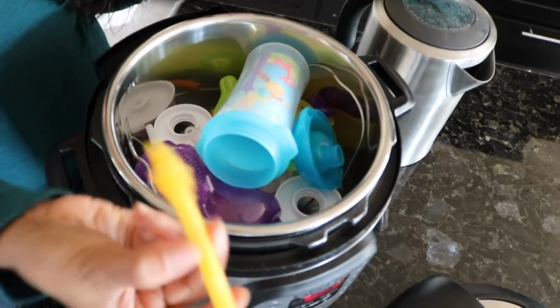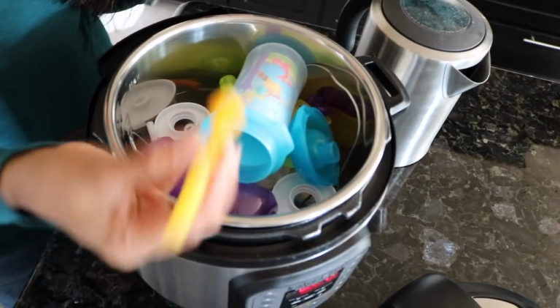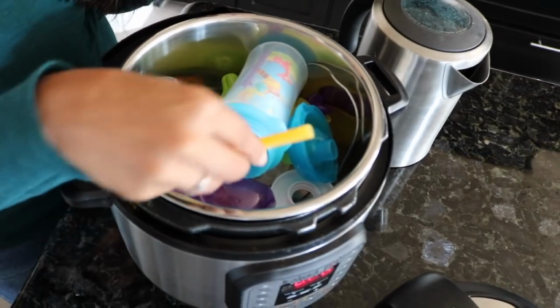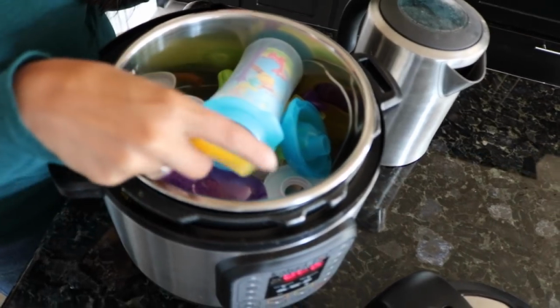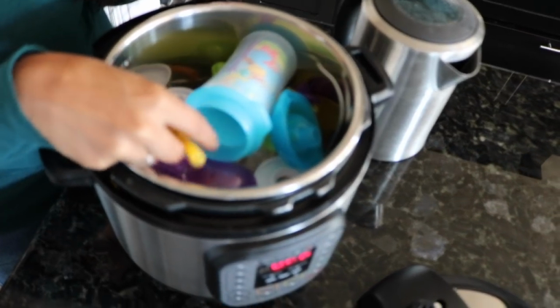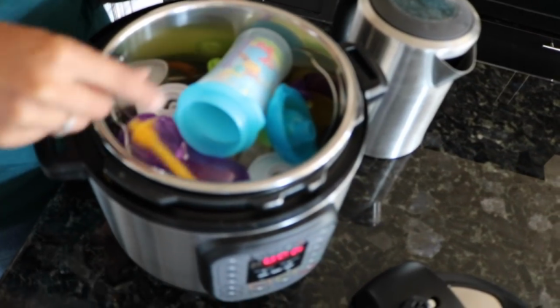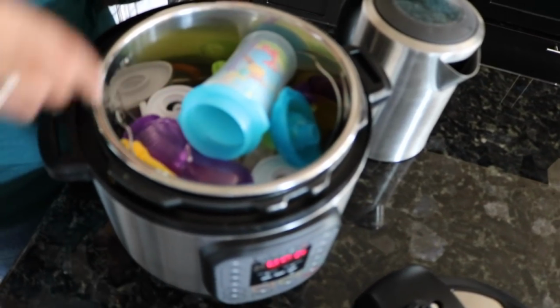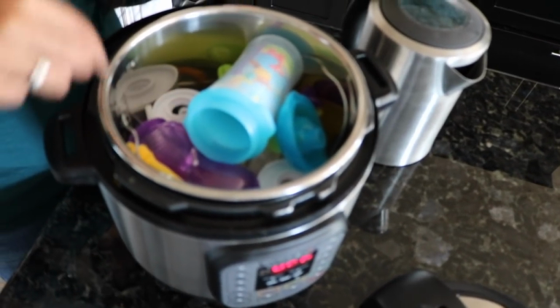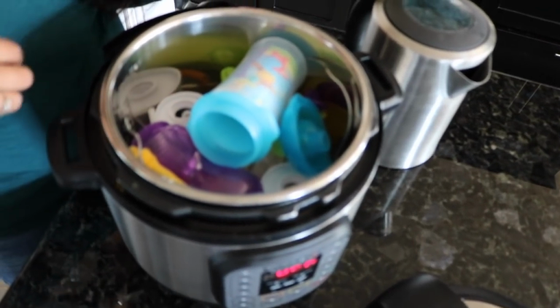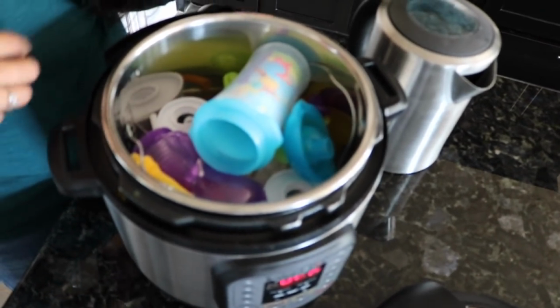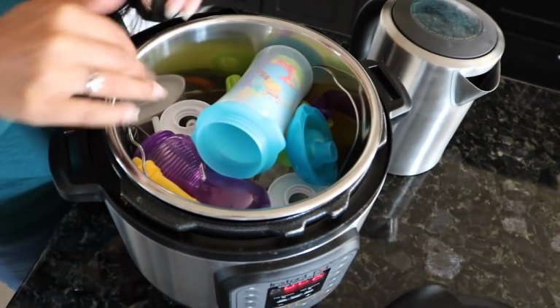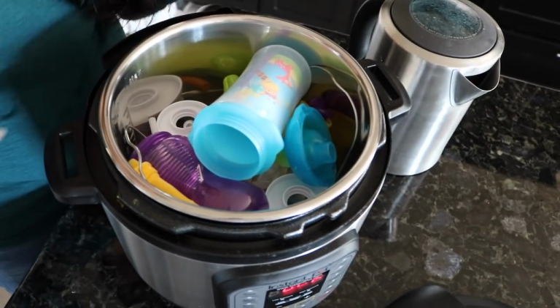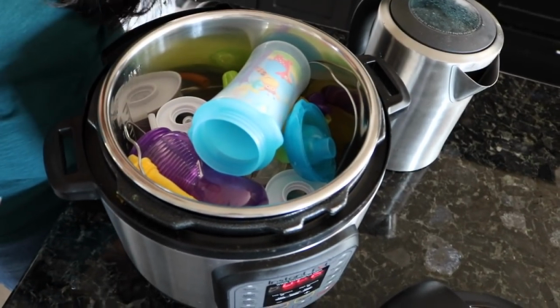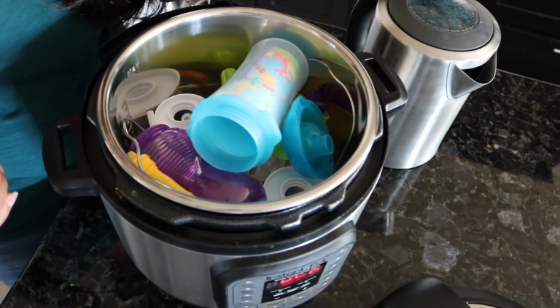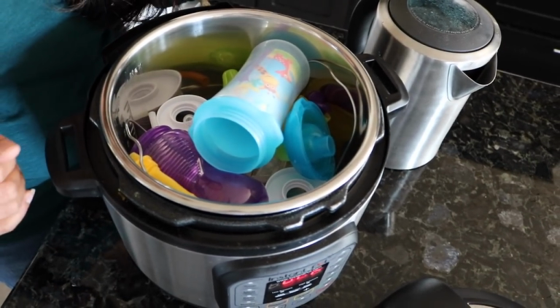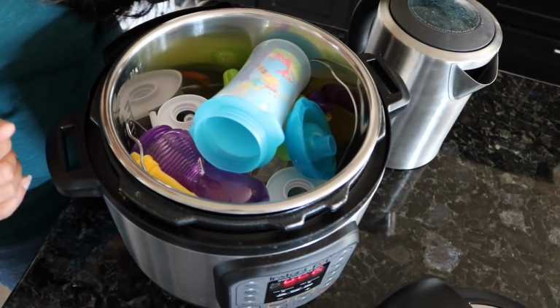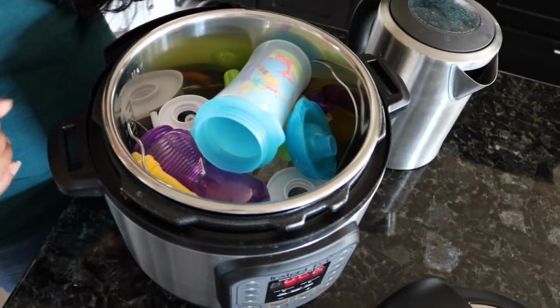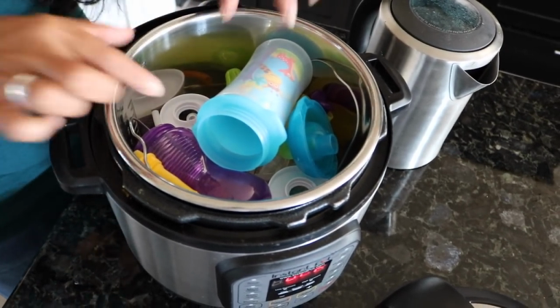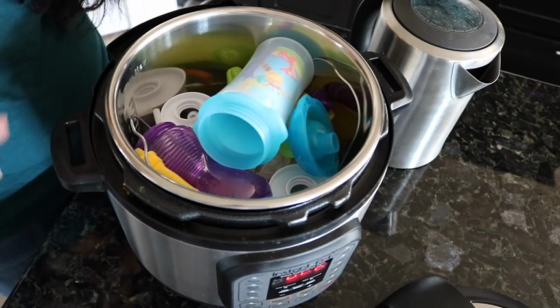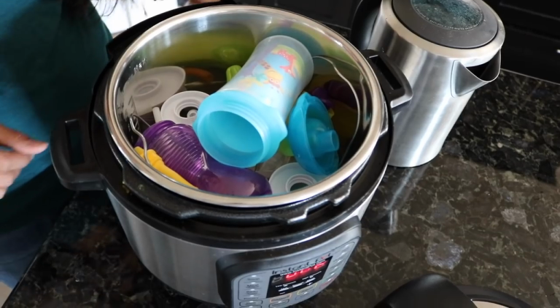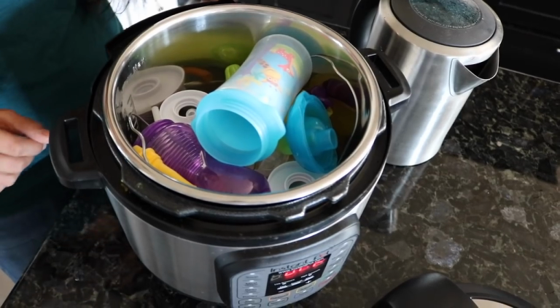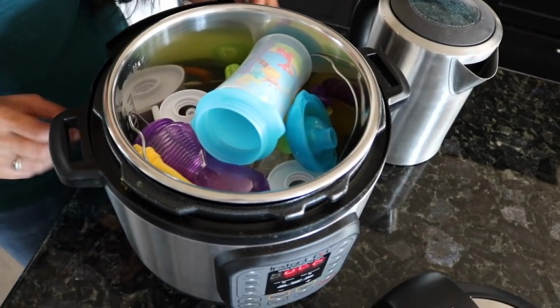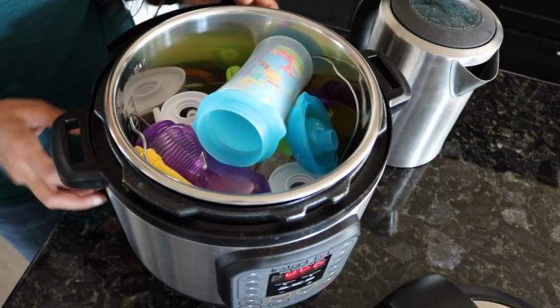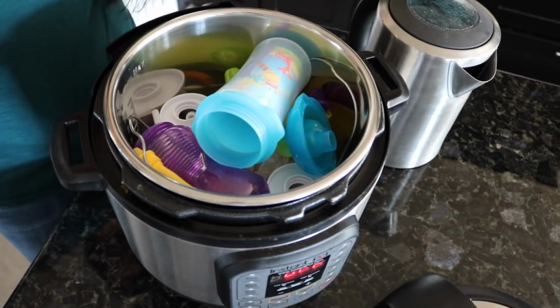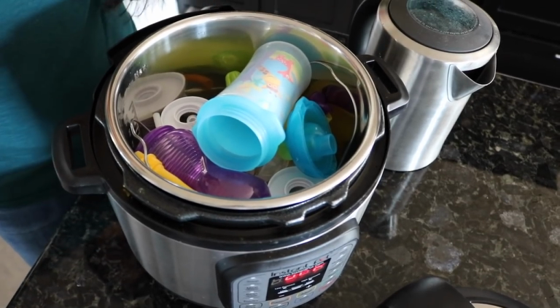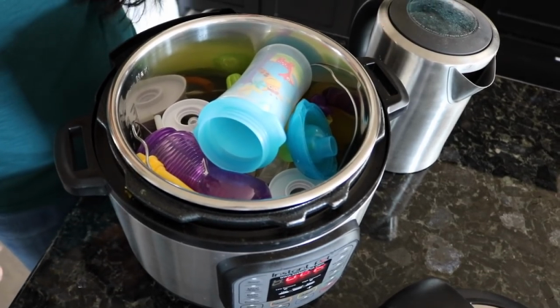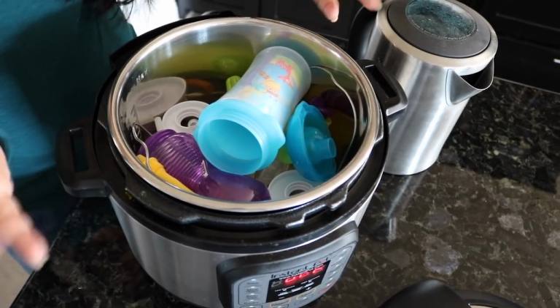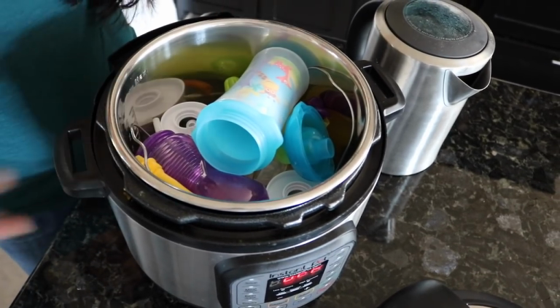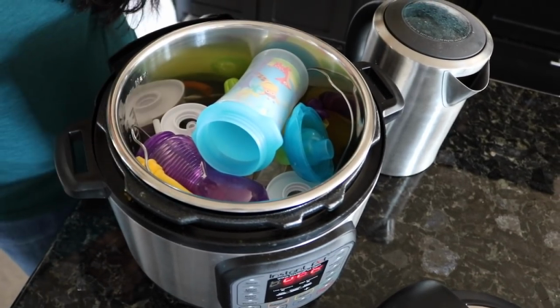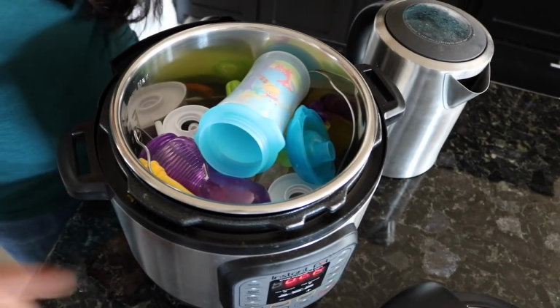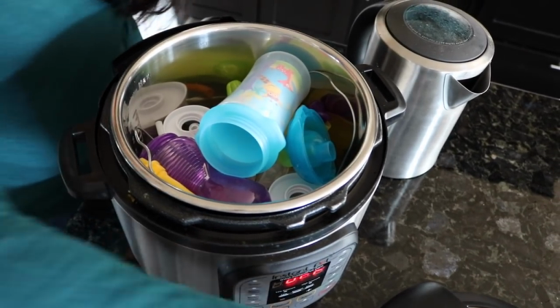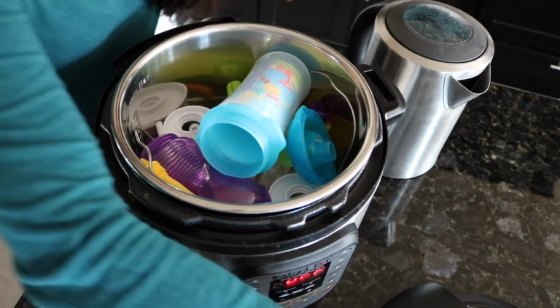Because my straws are really long, they don't really fall between the two slats of the rack at the bottom. So once you're ready to go and loaded up, you're going to close your lid.